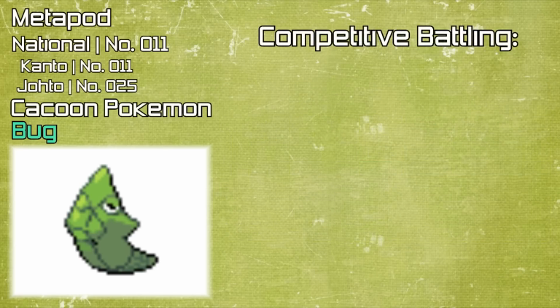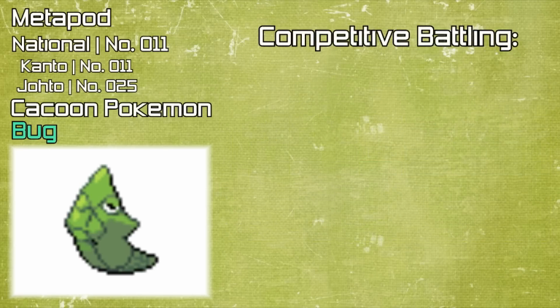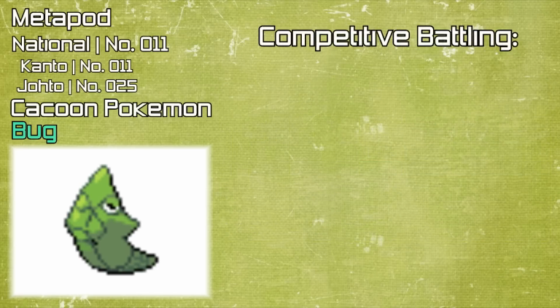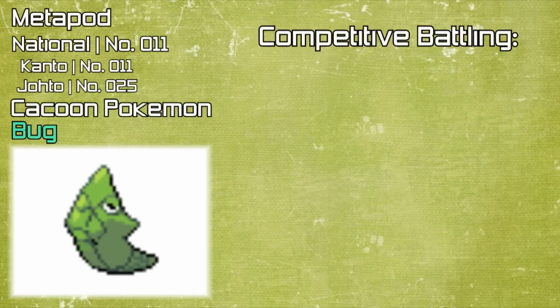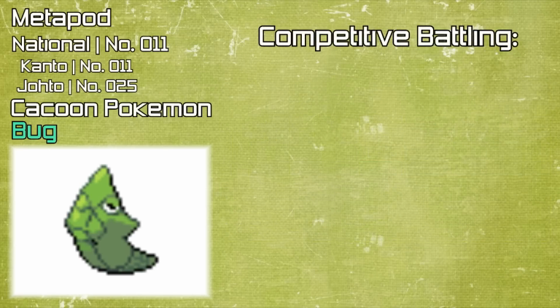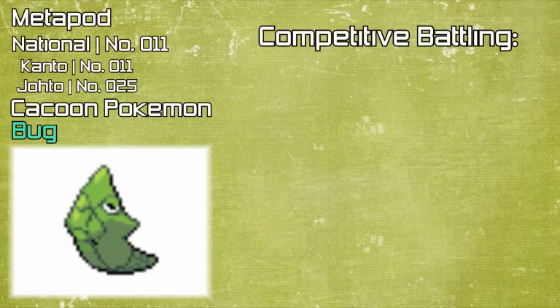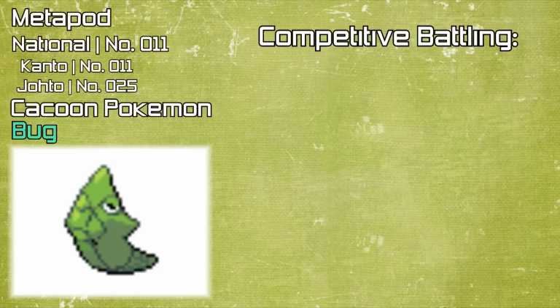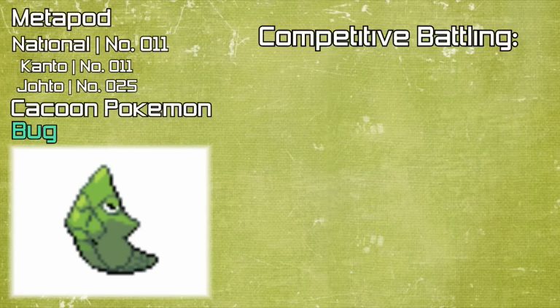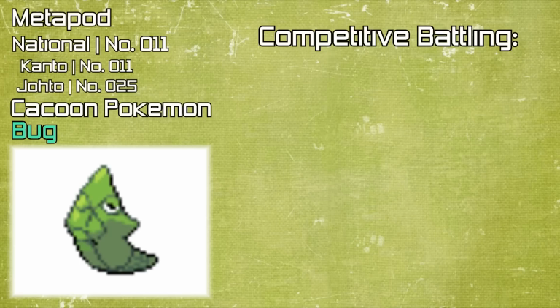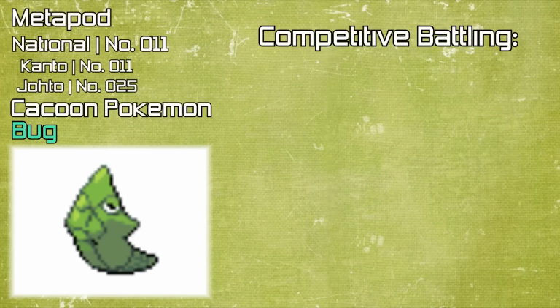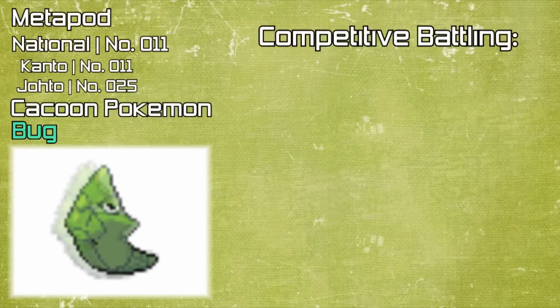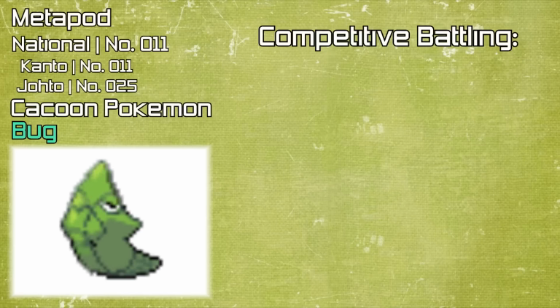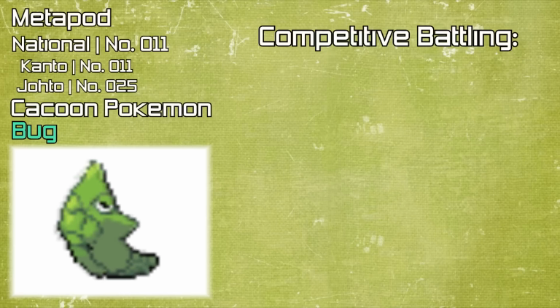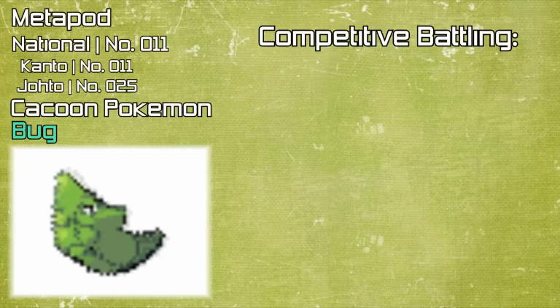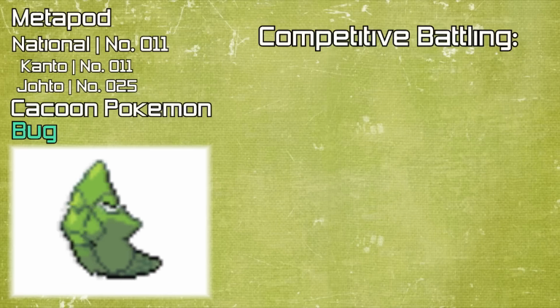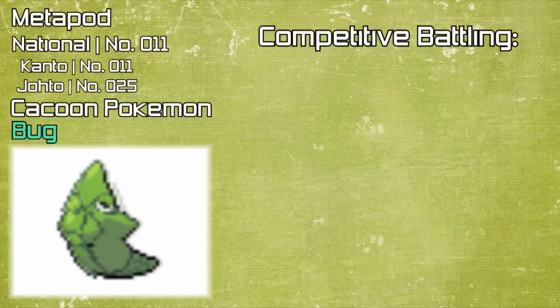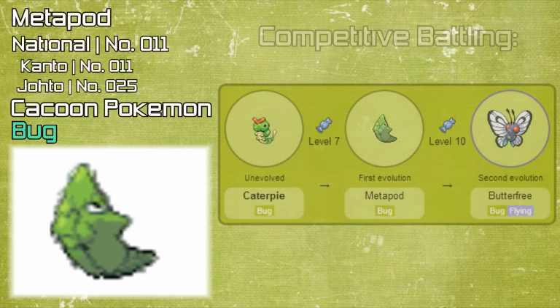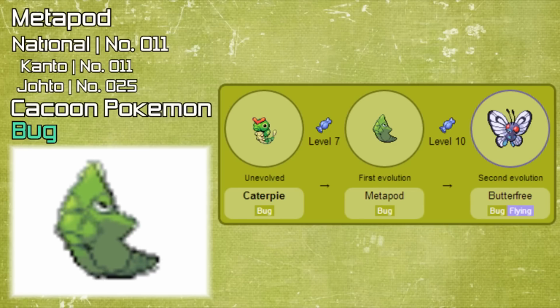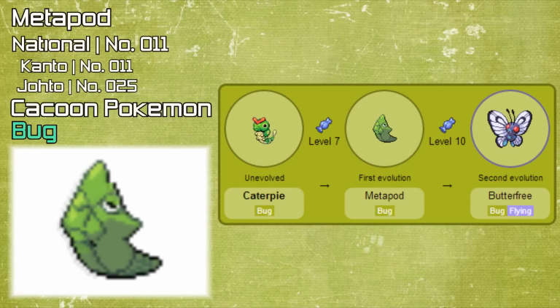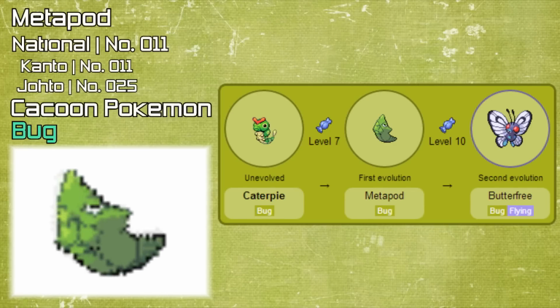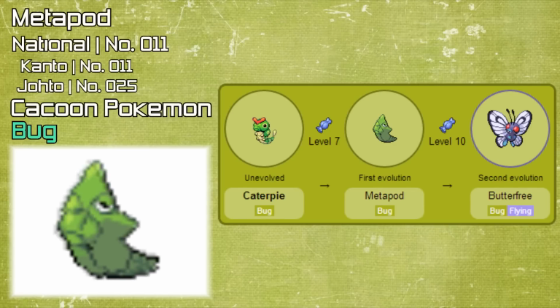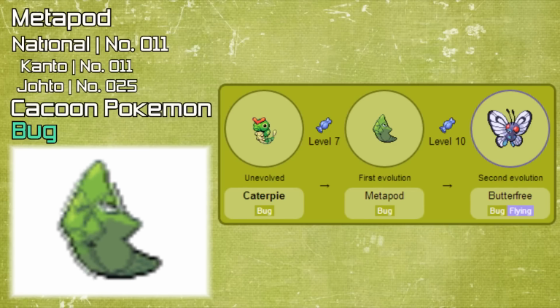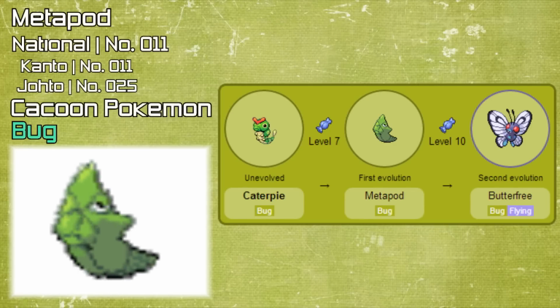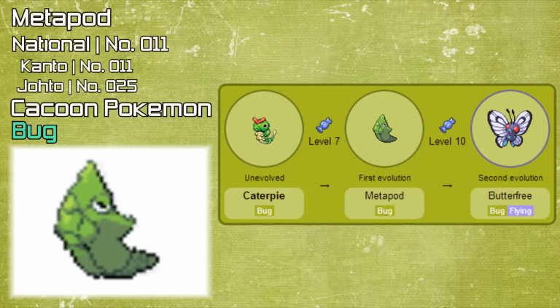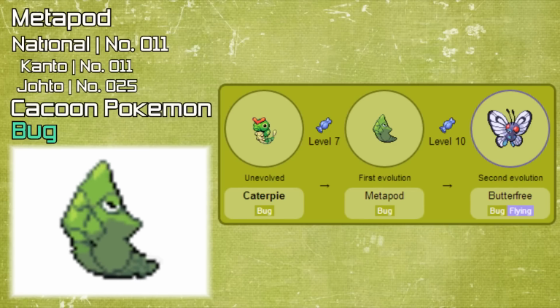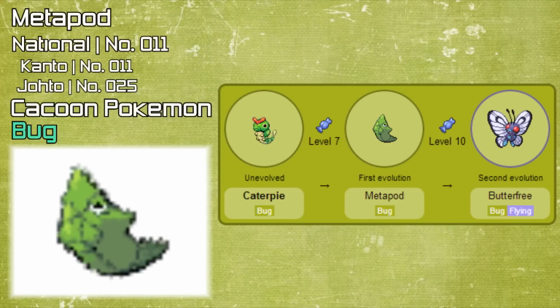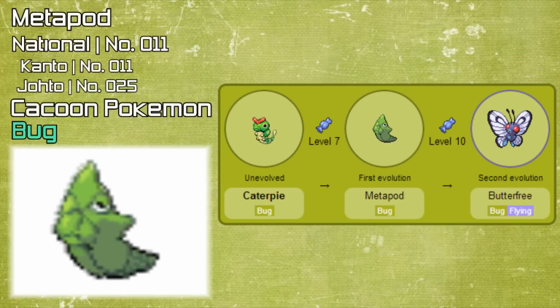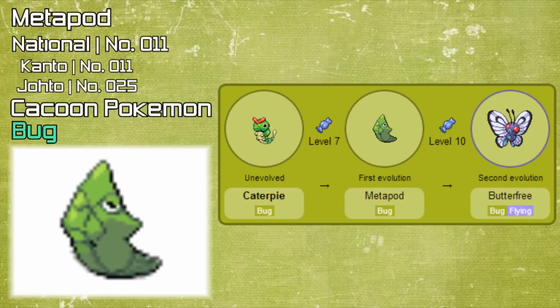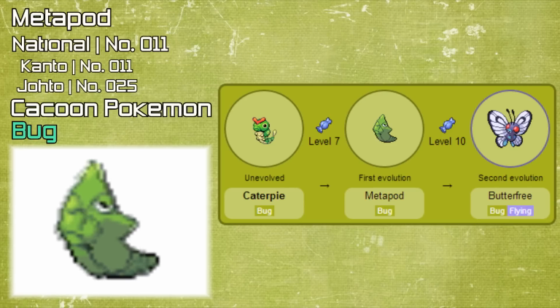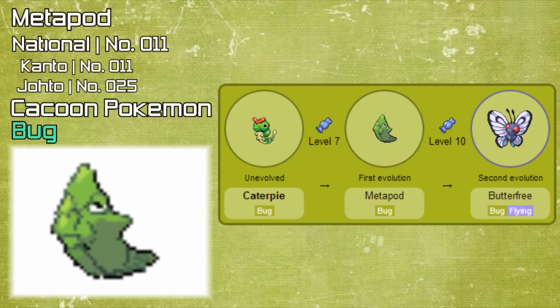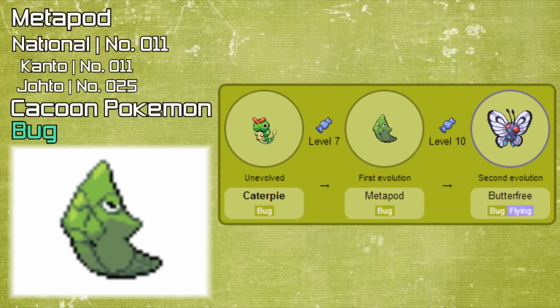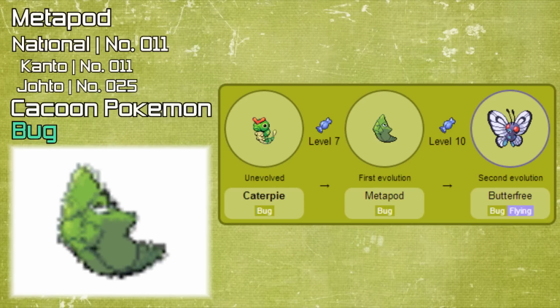As you can tell, Metapod is not a very strong Pokemon as it only learns a few moves, so therefore there is no competitive battling section in this video. Your Caterpie will evolve into Metapod at level 7, and then your Metapod into Butterfree starting at level 10, making it a very fast evolving Pokemon.